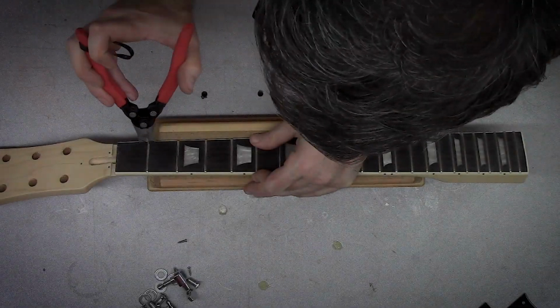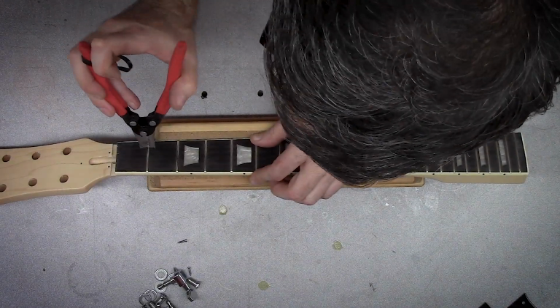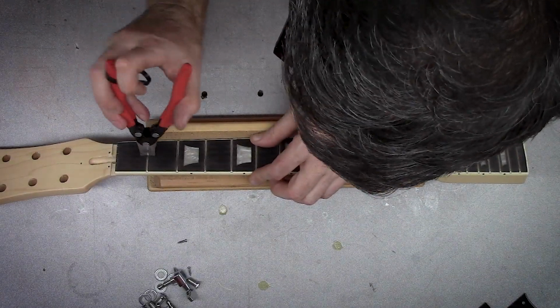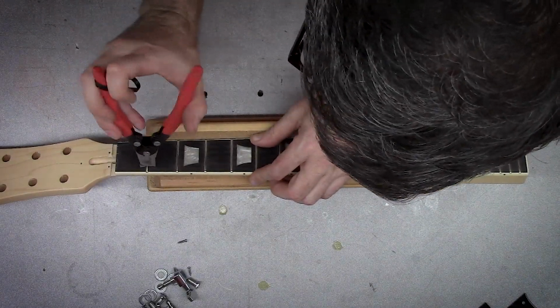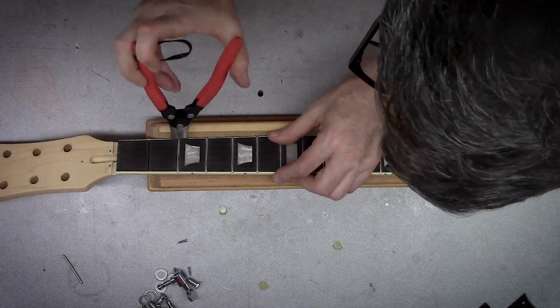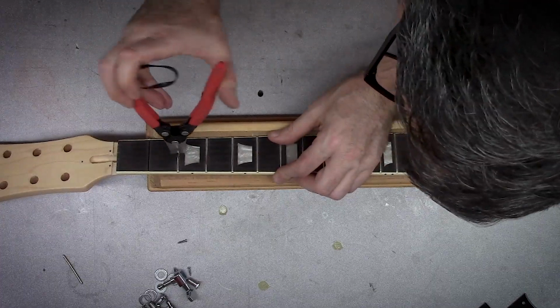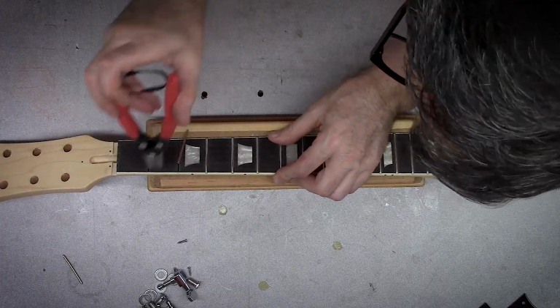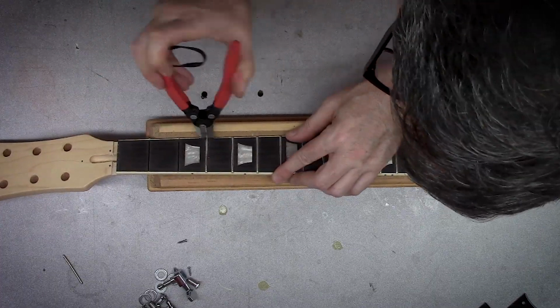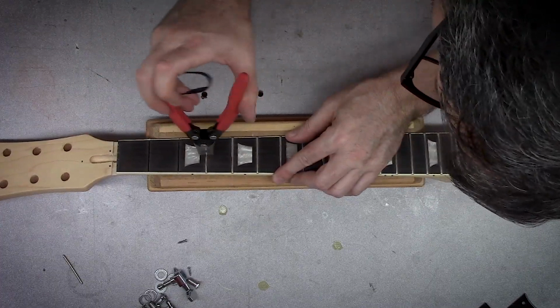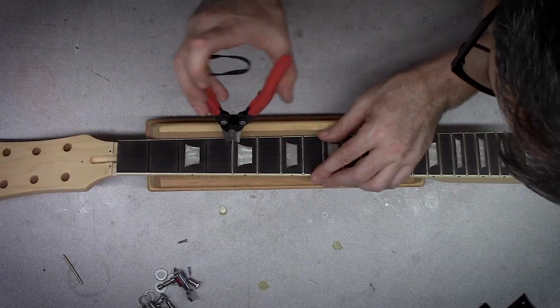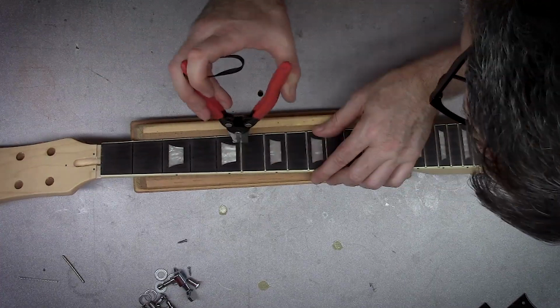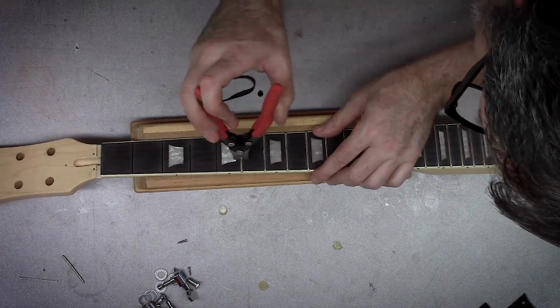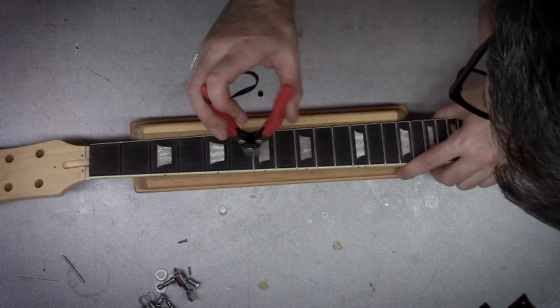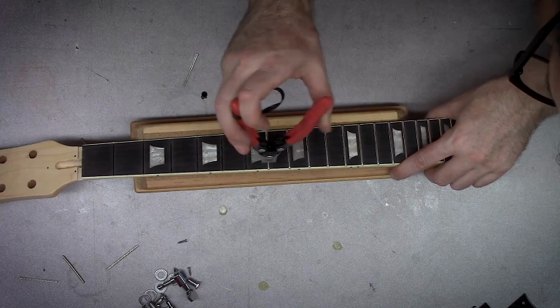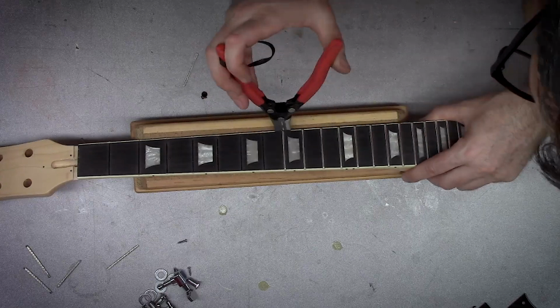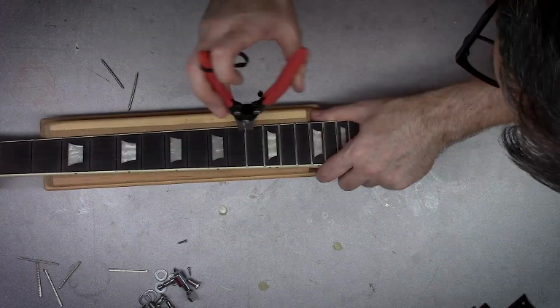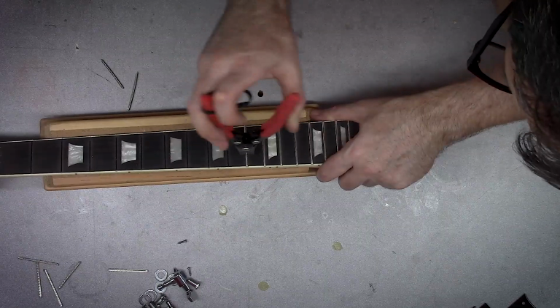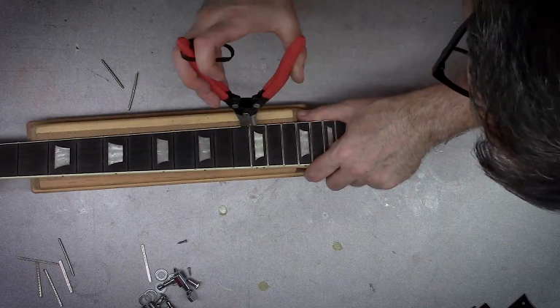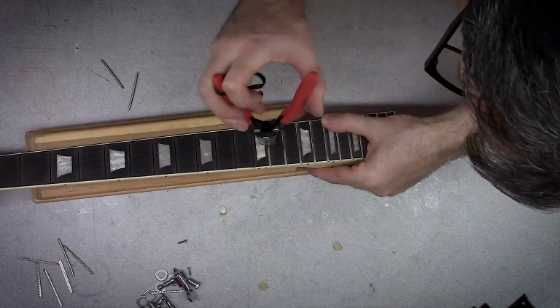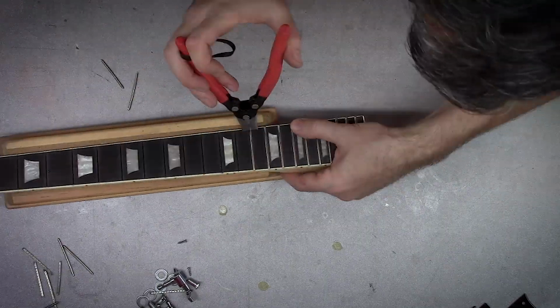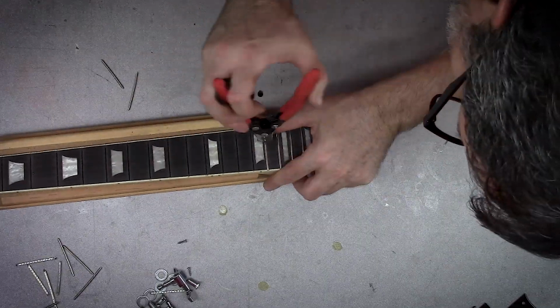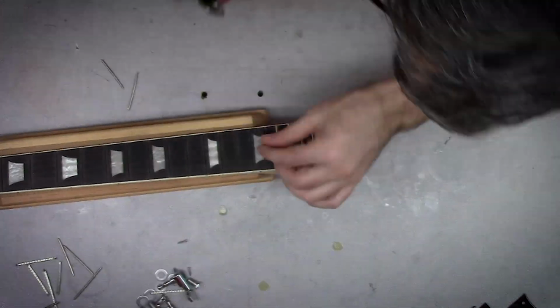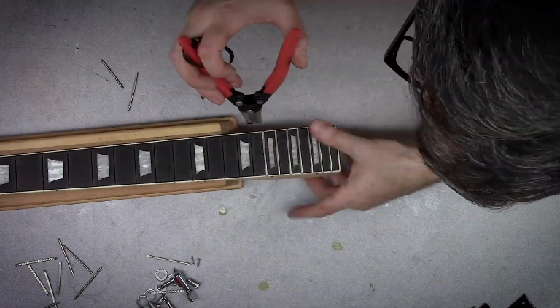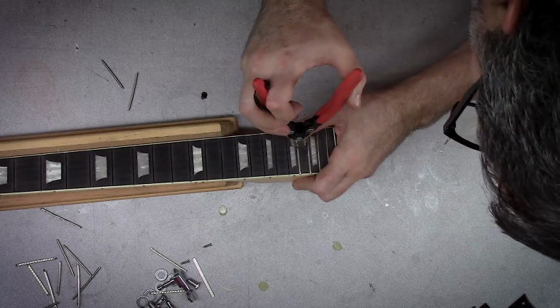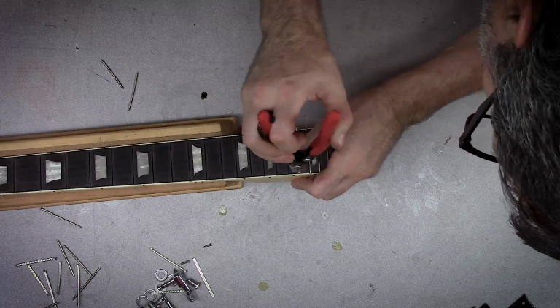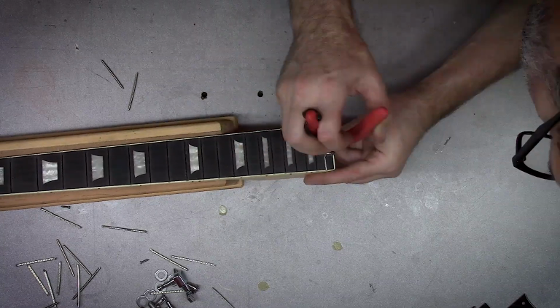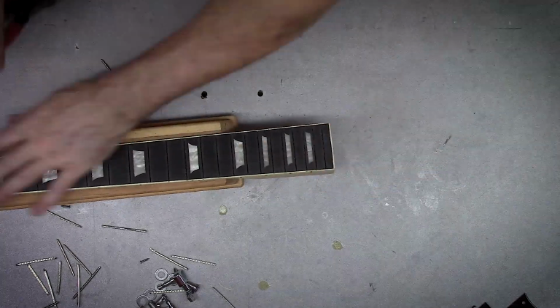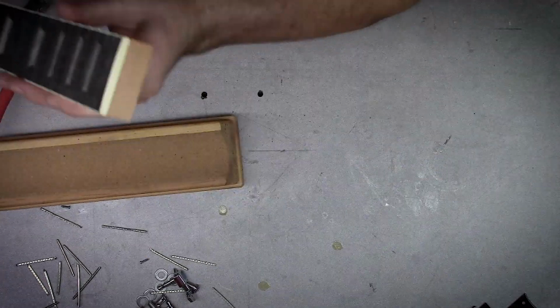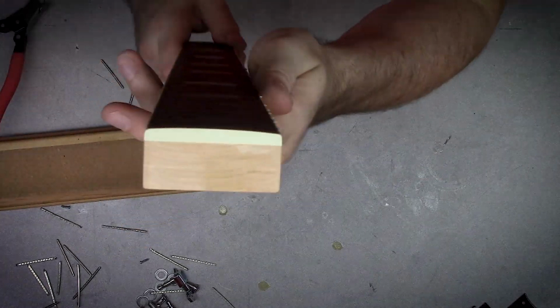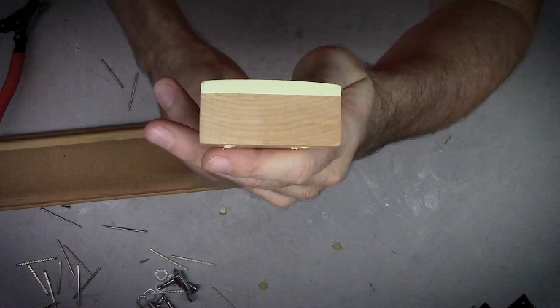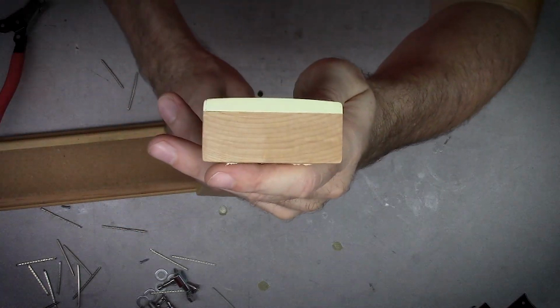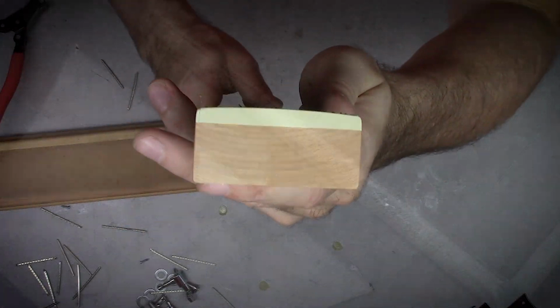Pulling out the tactical frets, preparing the neck for its future. Only one of the frets was actually glued in — I think it was around the 12th fret. Looked like it must have been loose, so they put some superglue or something under it and stuck it back in.